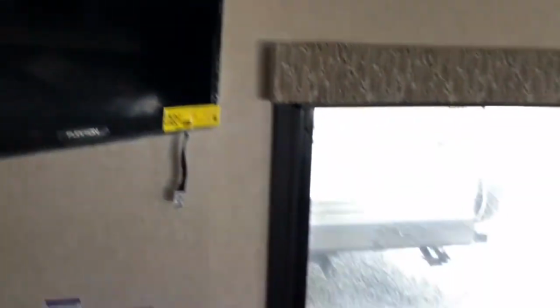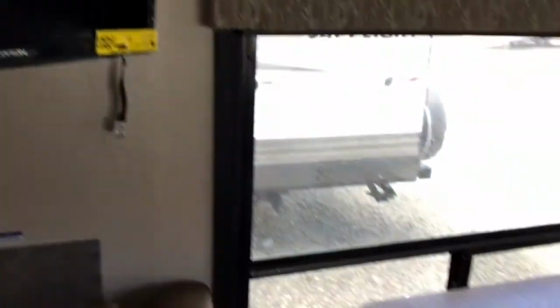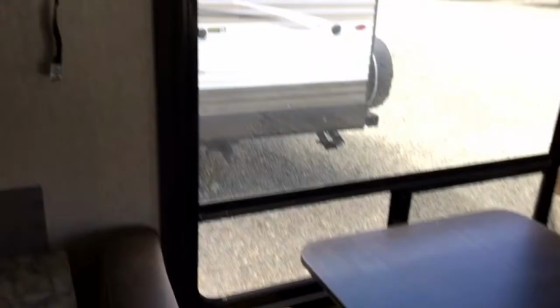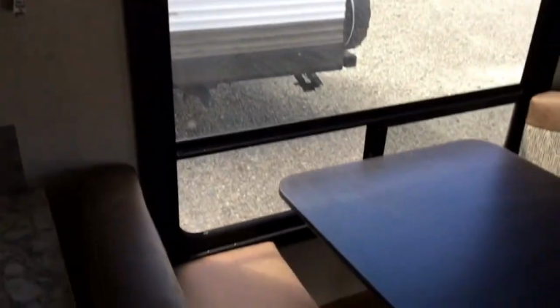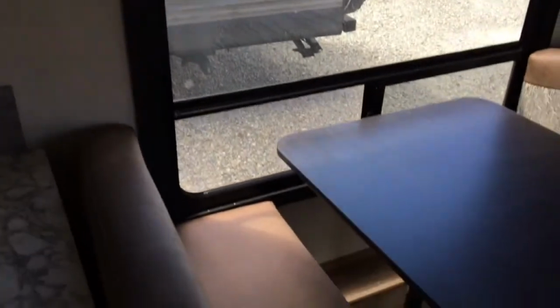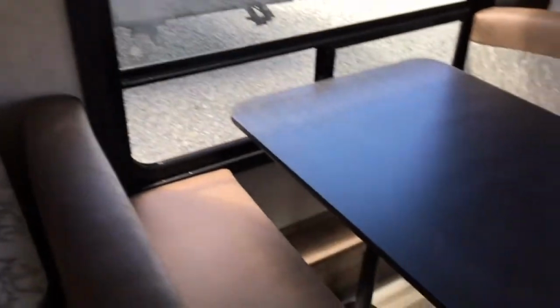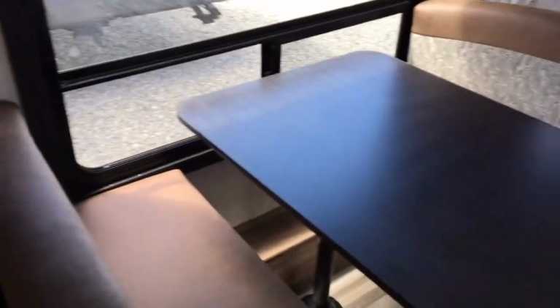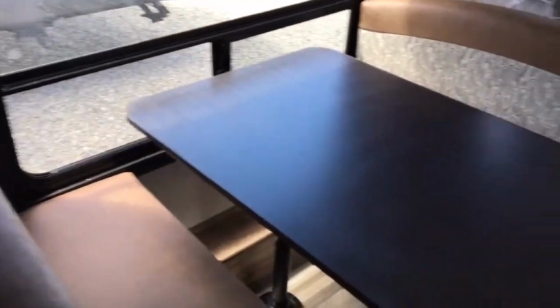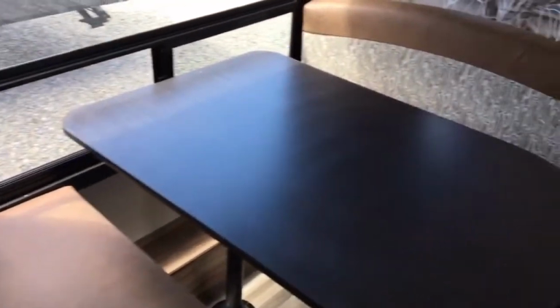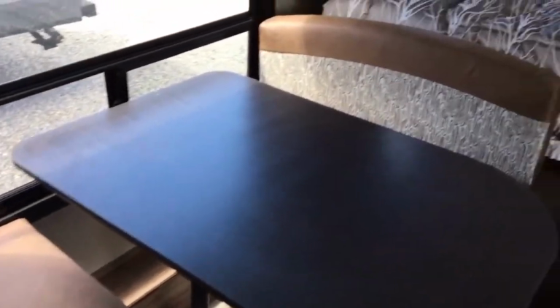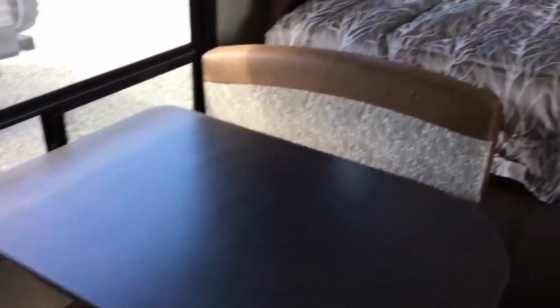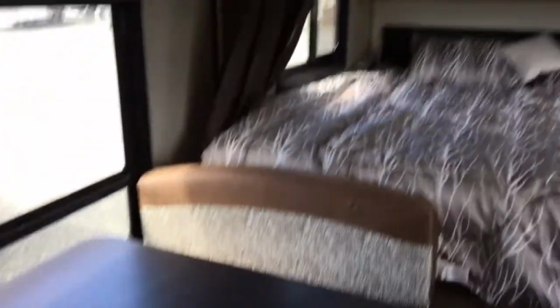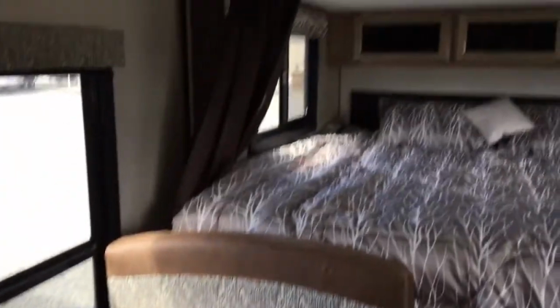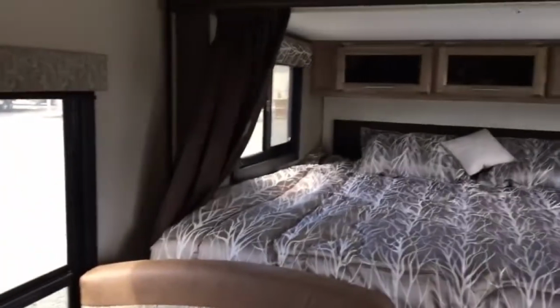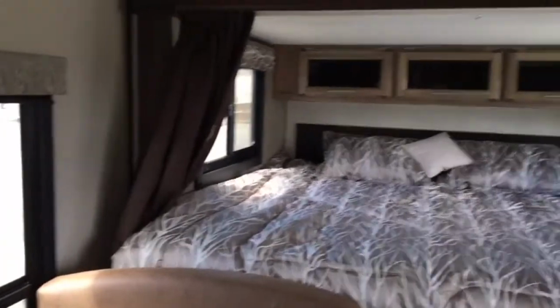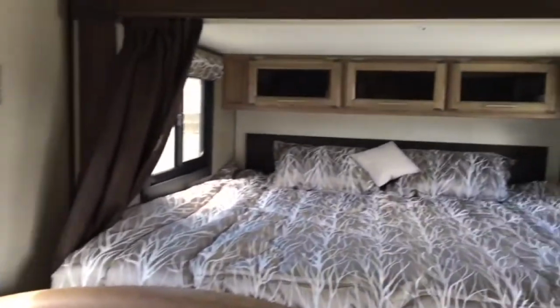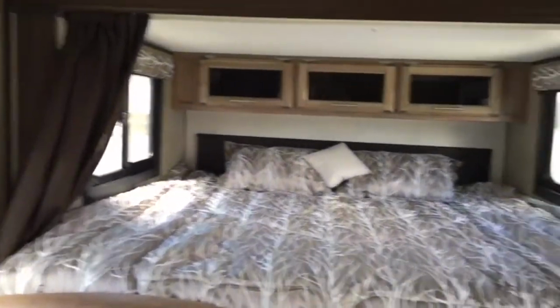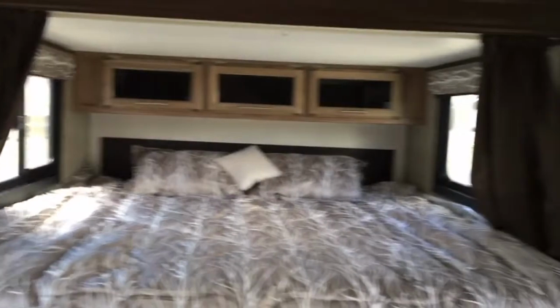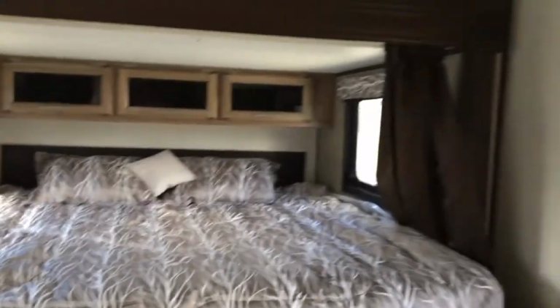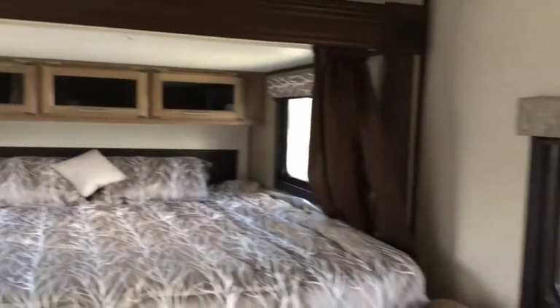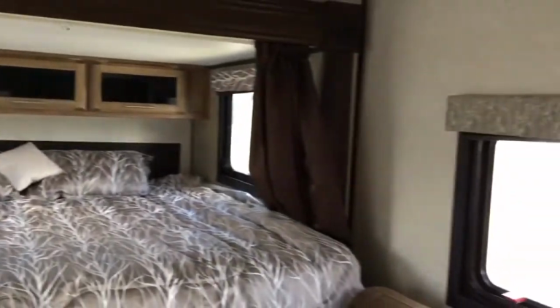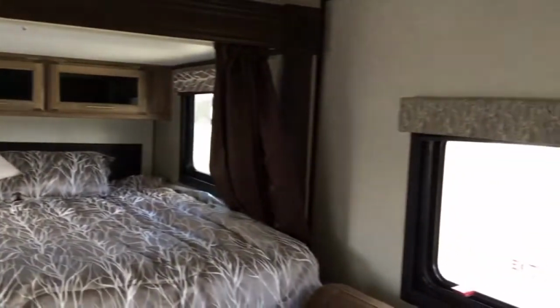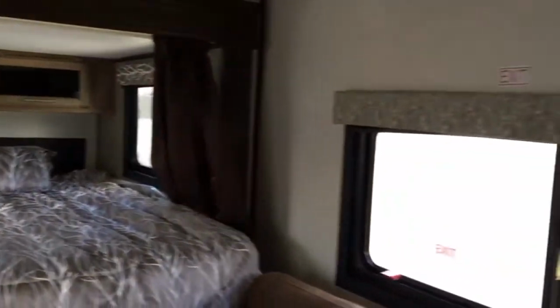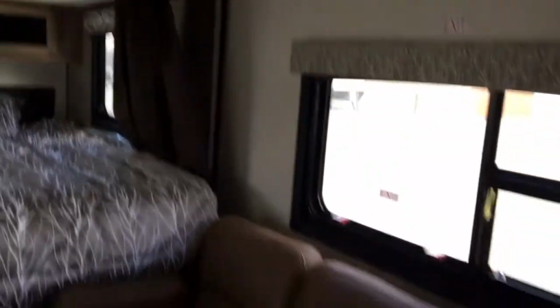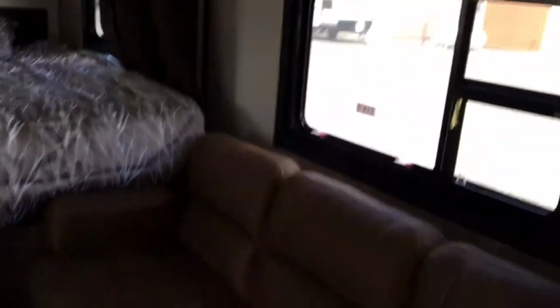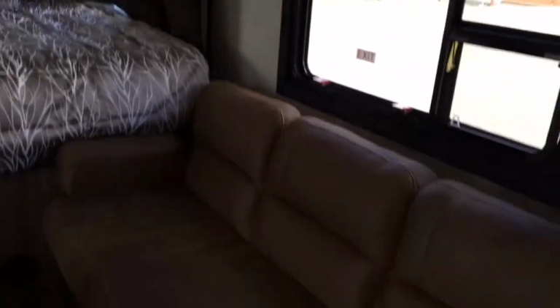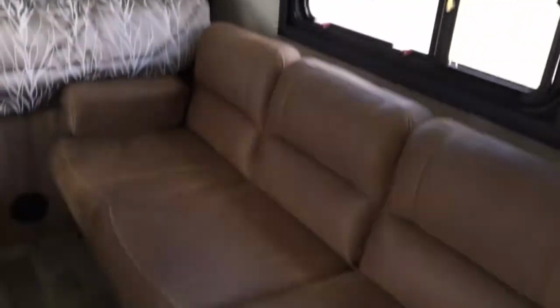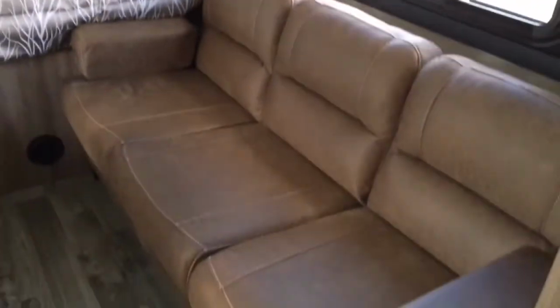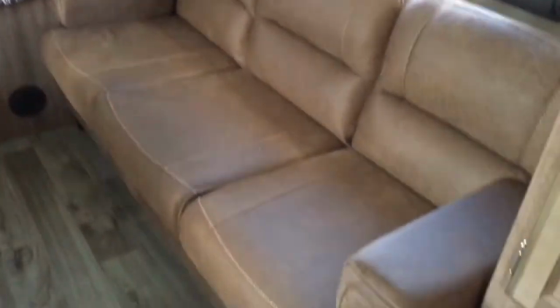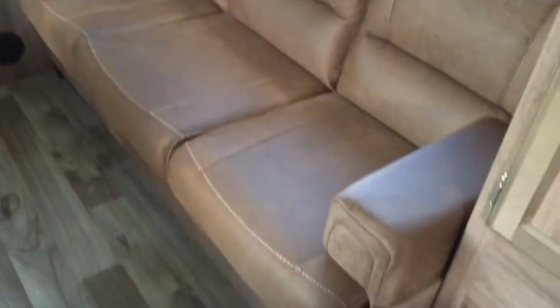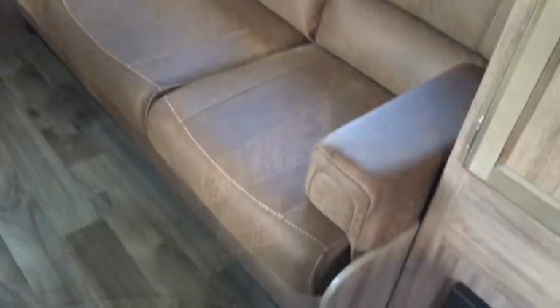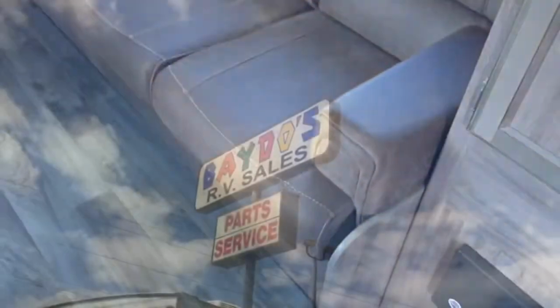There's a TV, a dinette that folds into a bed, a rear bed, a side couch that folds into a bed, and front bunks up front.